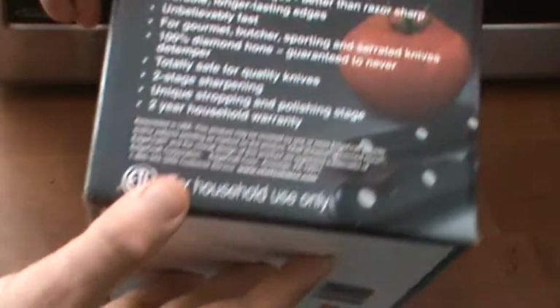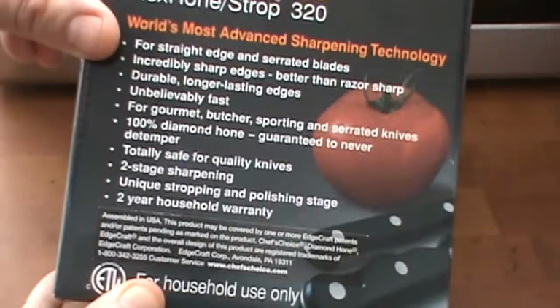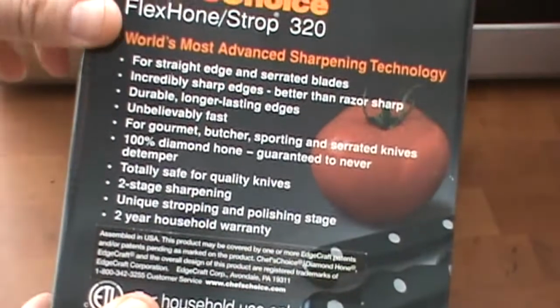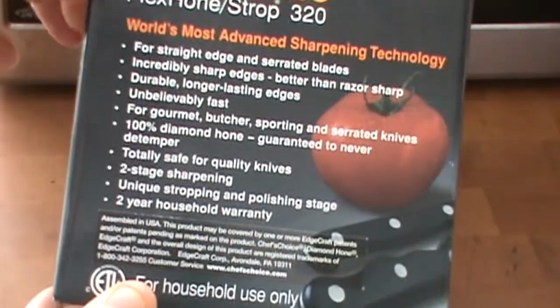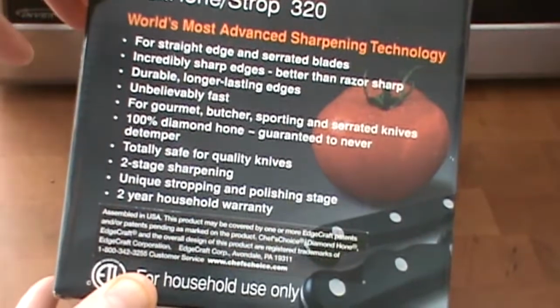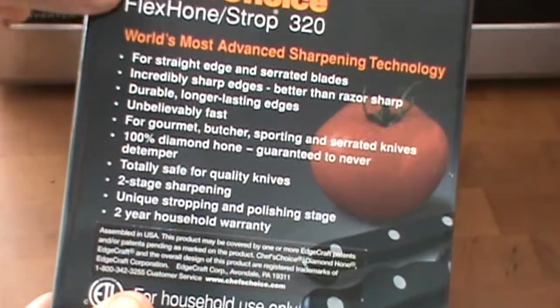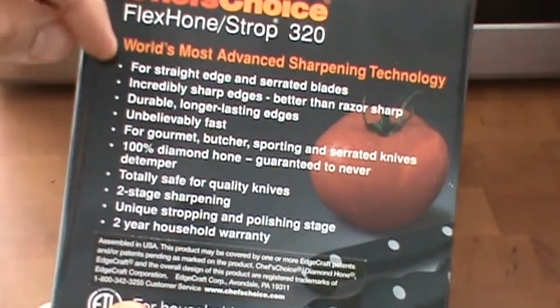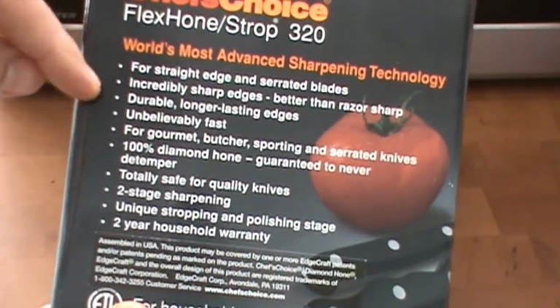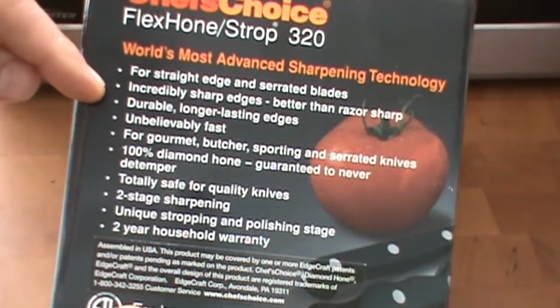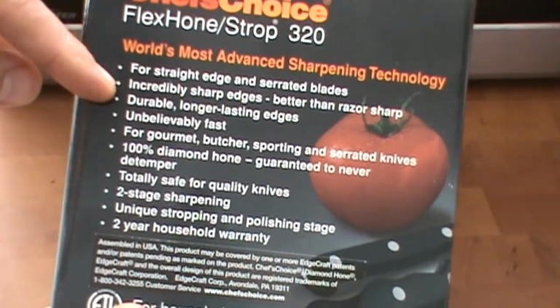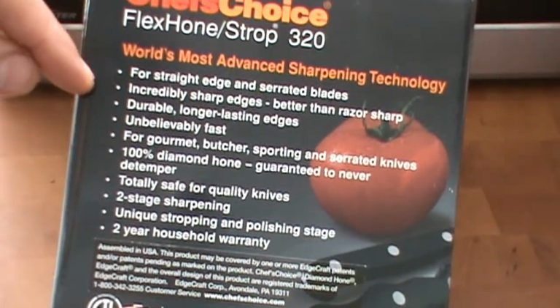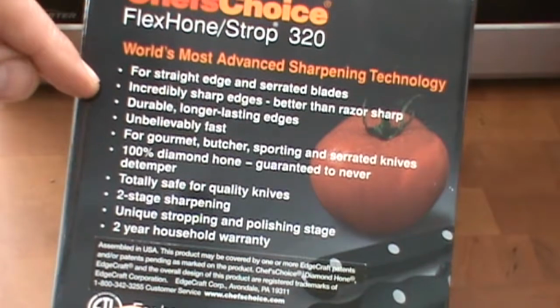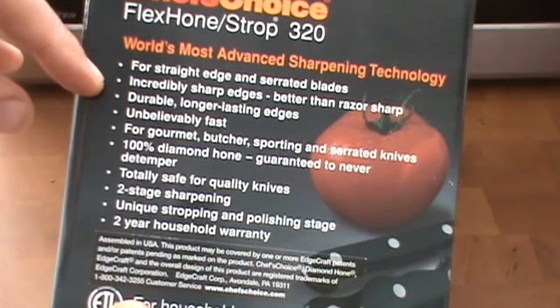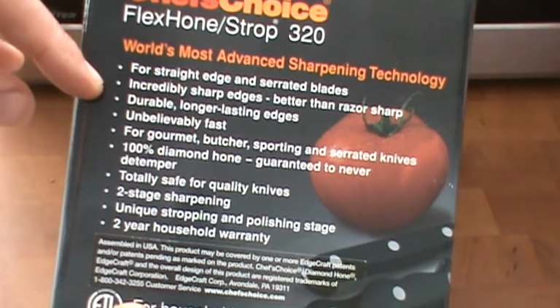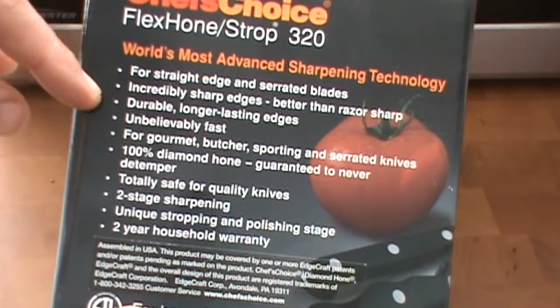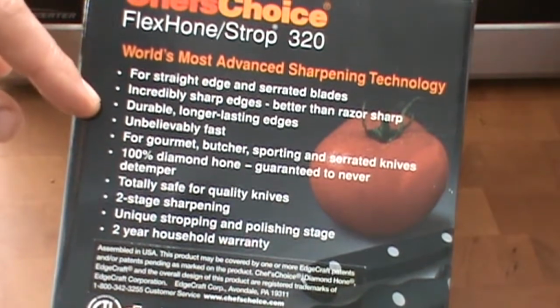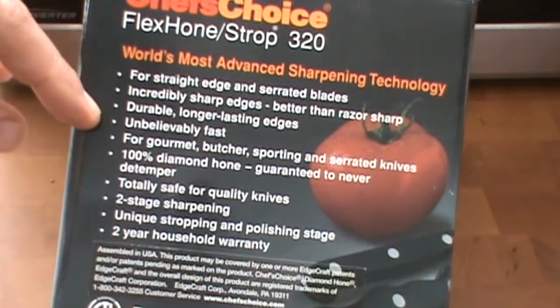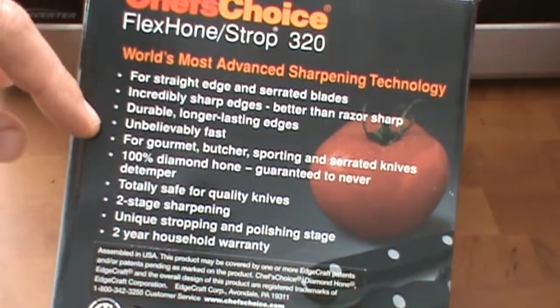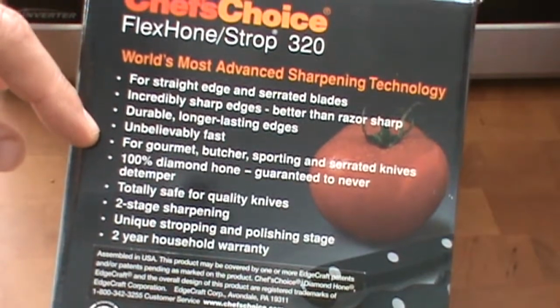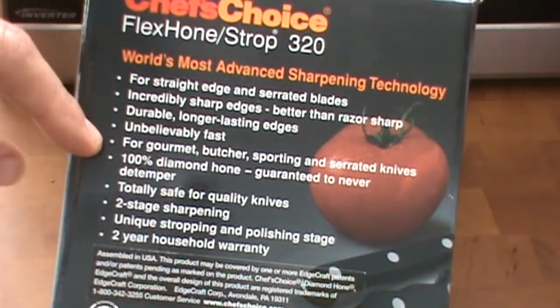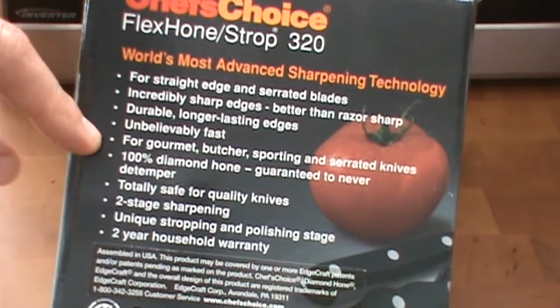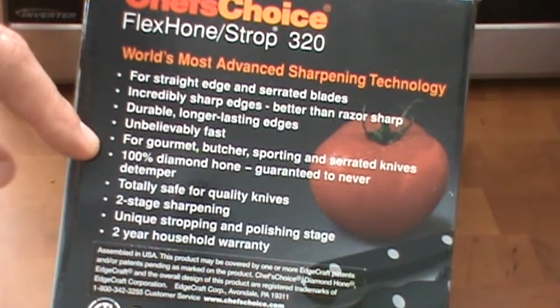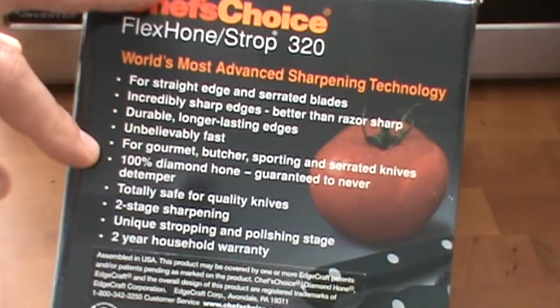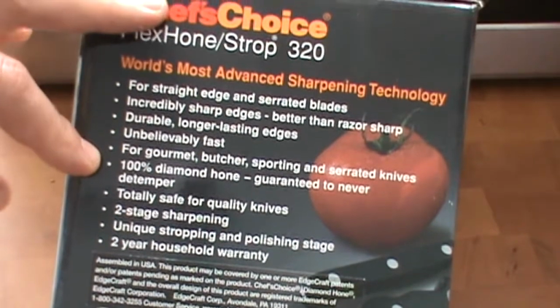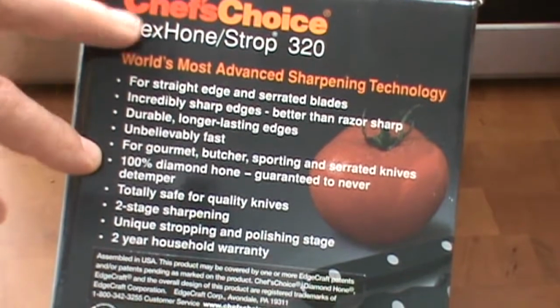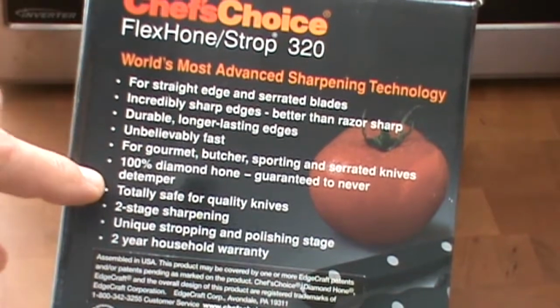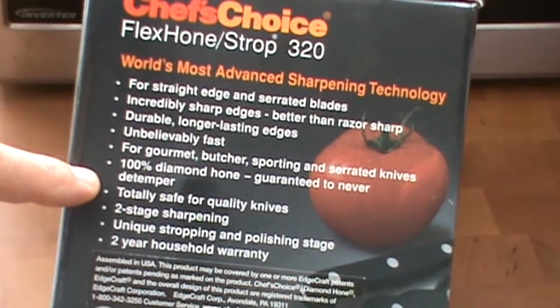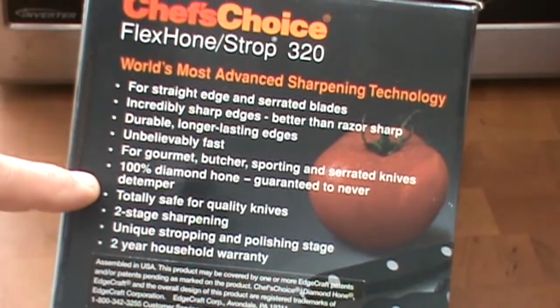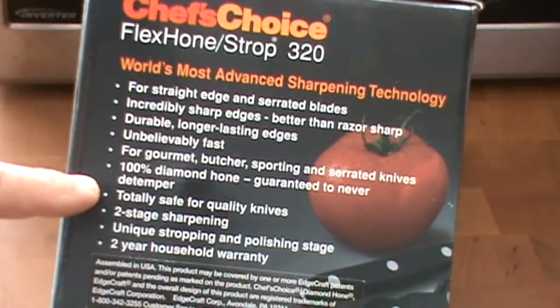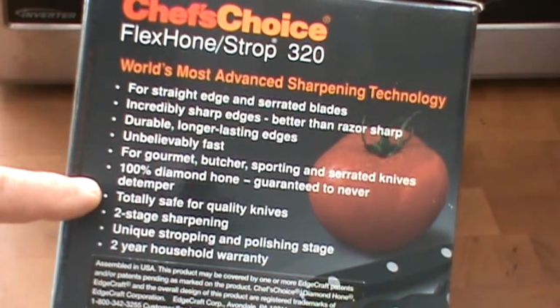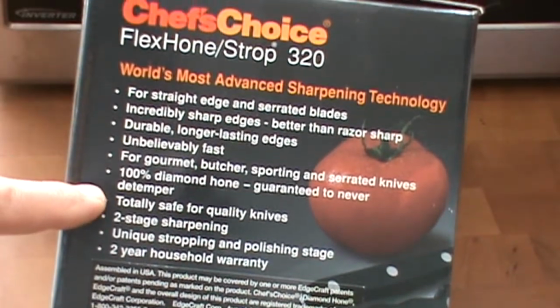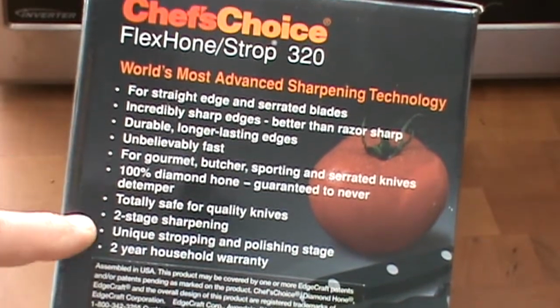Some of the highlights are on the box here: straight-edge serrated, incredibly sharp knives, super fast, razor sharp, long-lasting edges, unbelievably fast. For gourmets, butchers, sporting serrated knives, pocket knives. 100% diamond, home guaranteed.